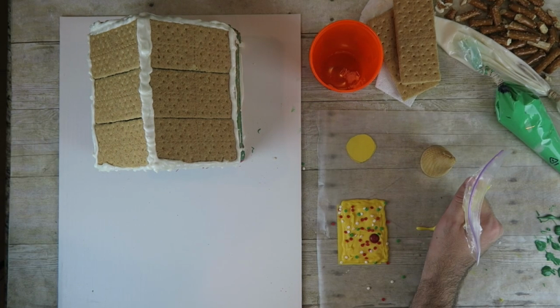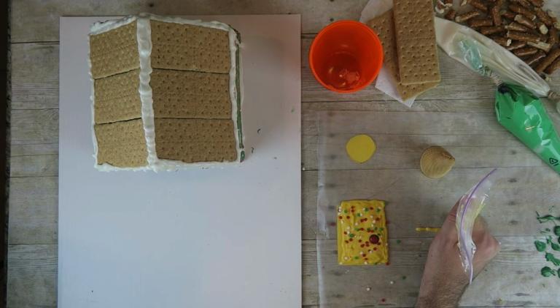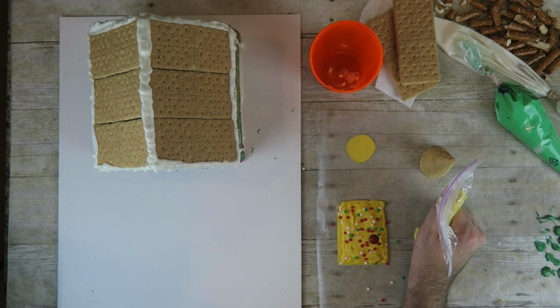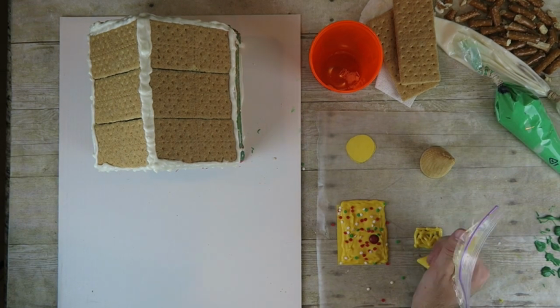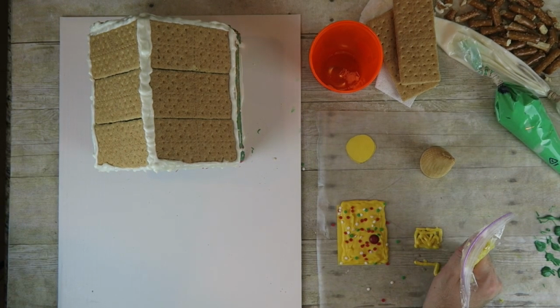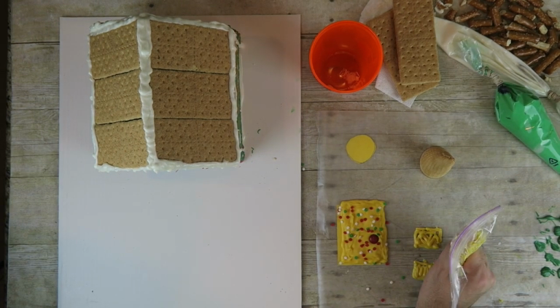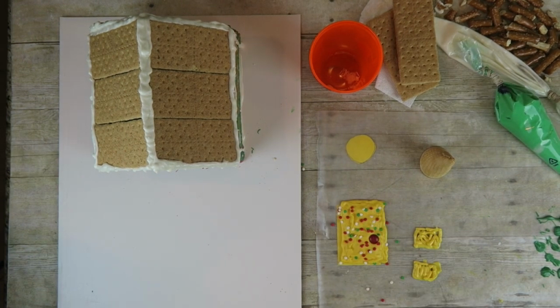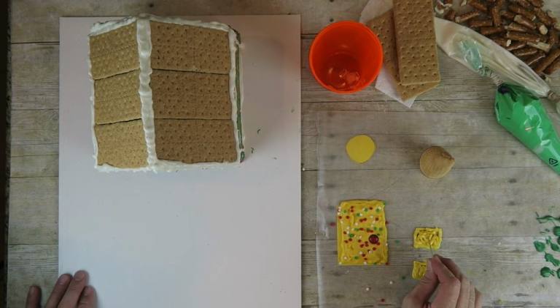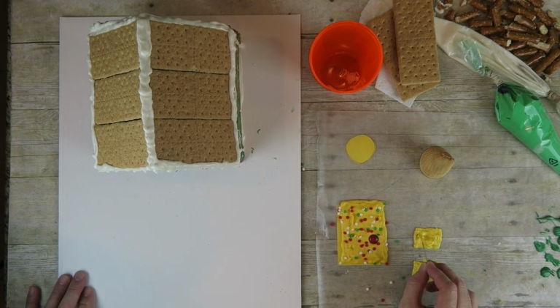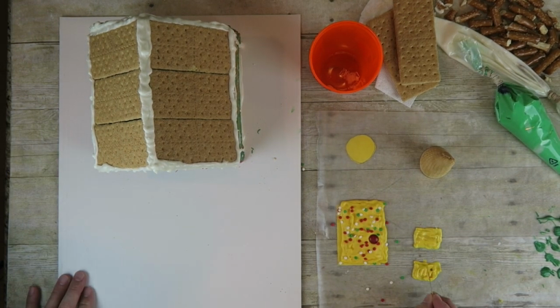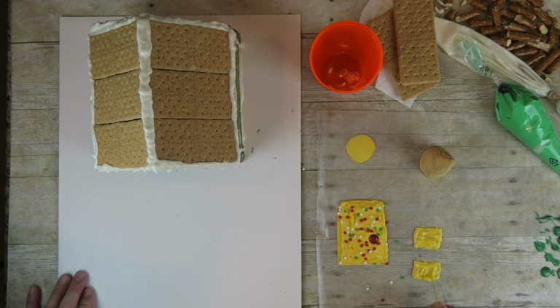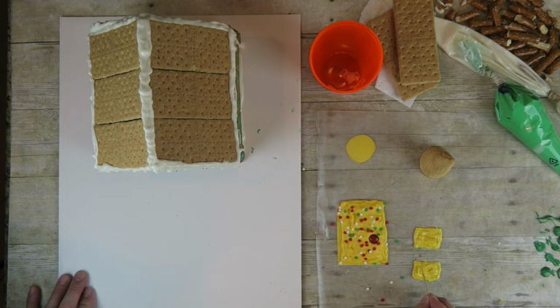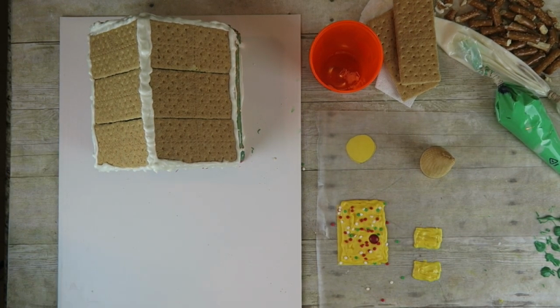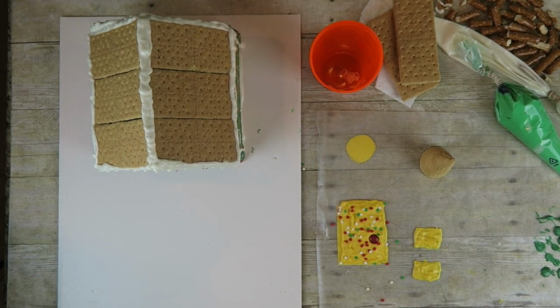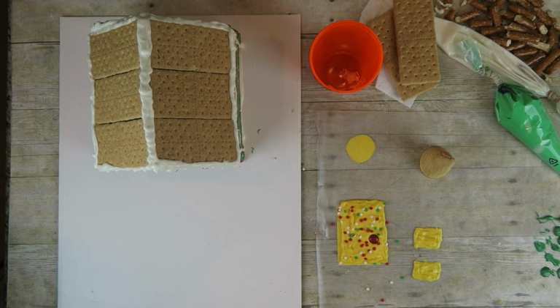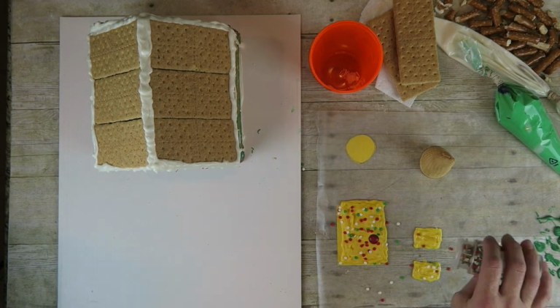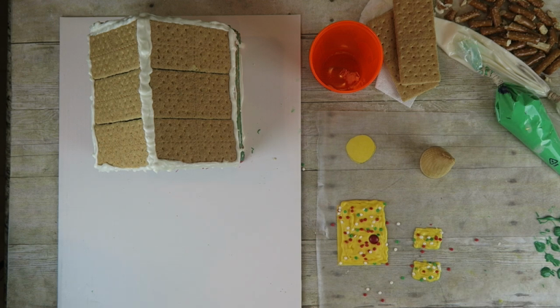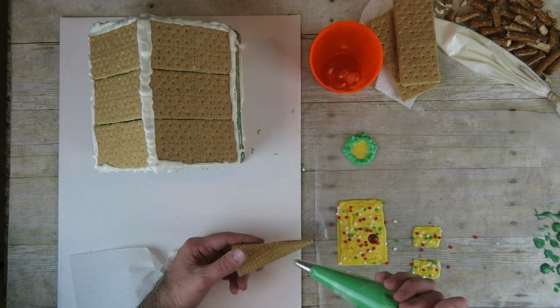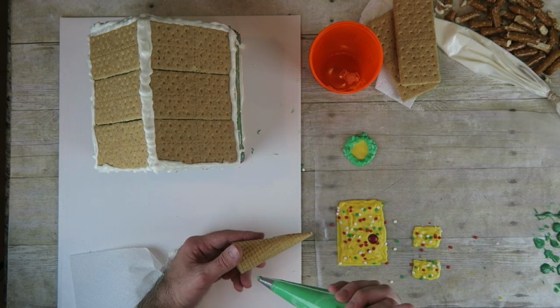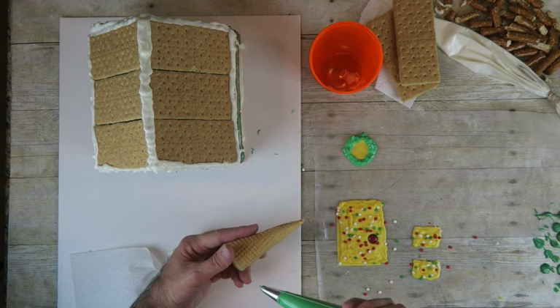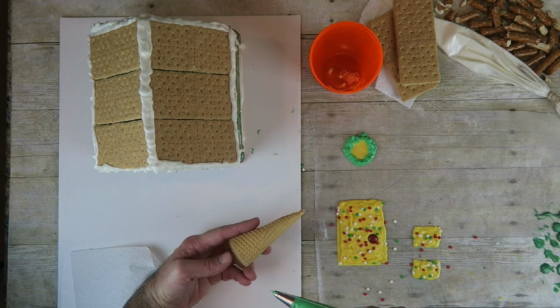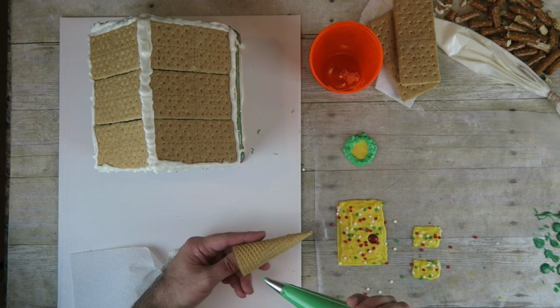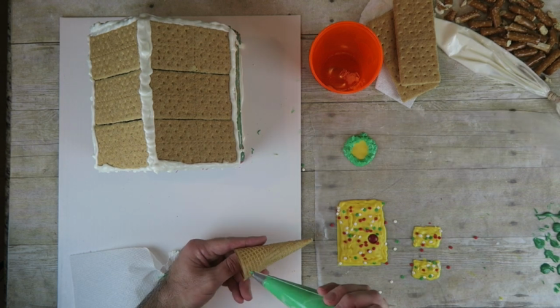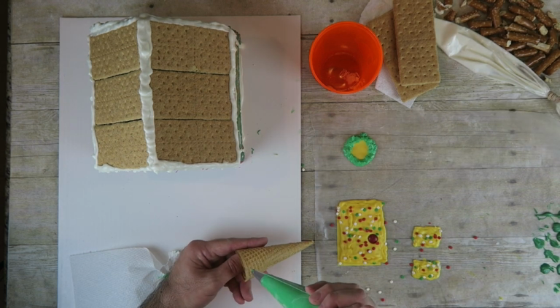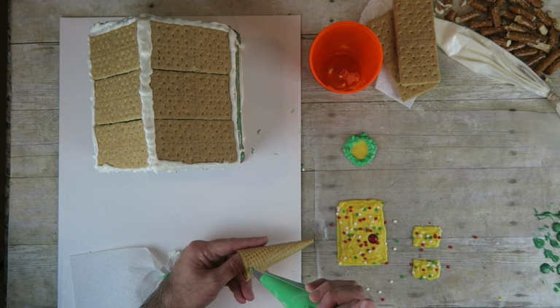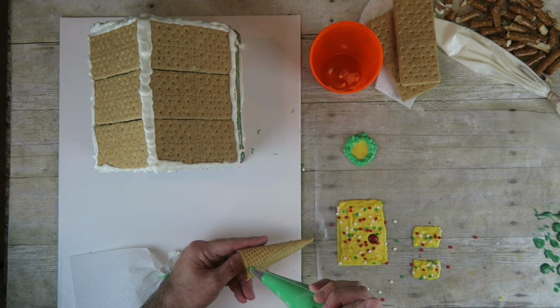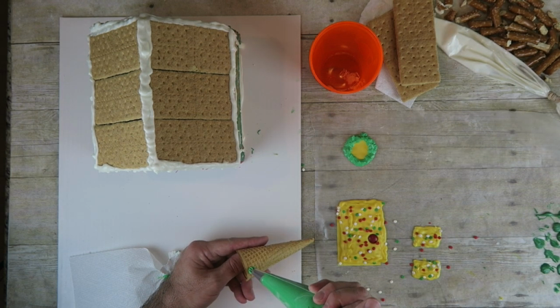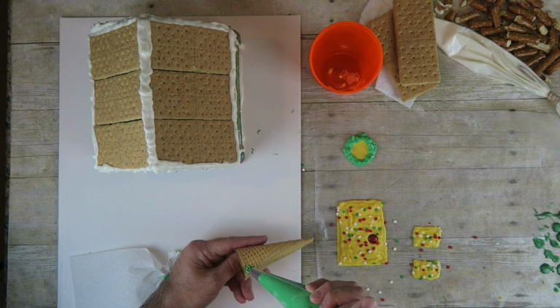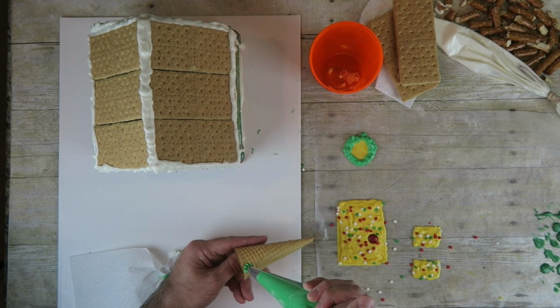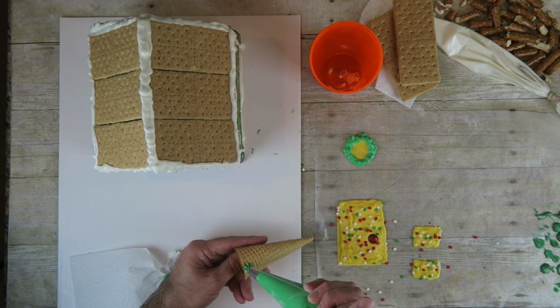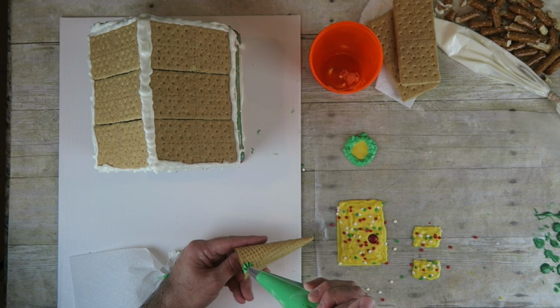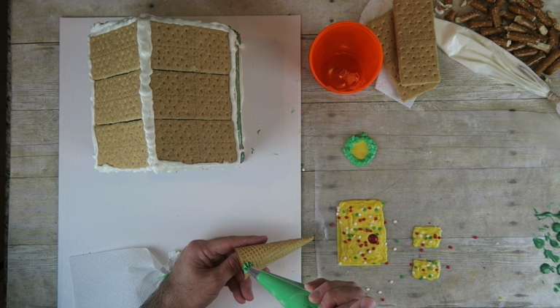Make two windows the same way. Use a star tip and some green icing to decorate an ice cream cone to look like a Christmas tree.